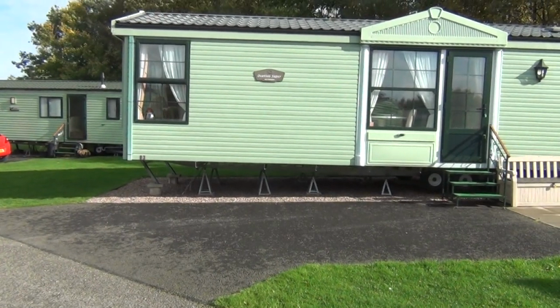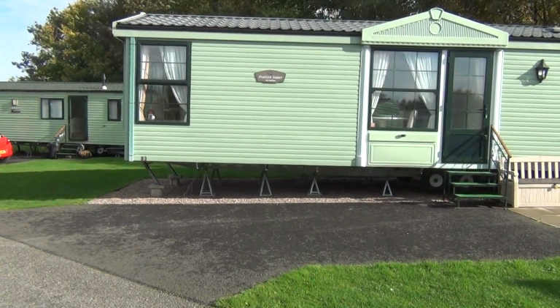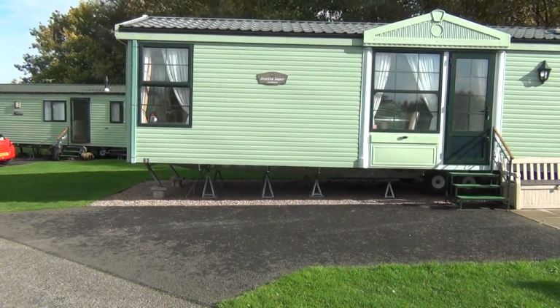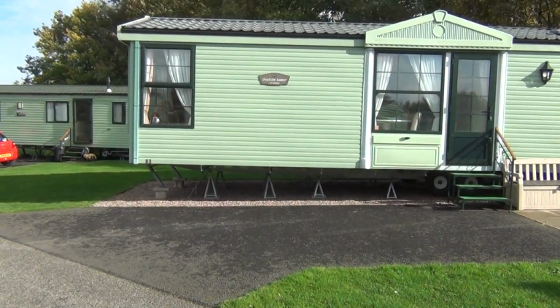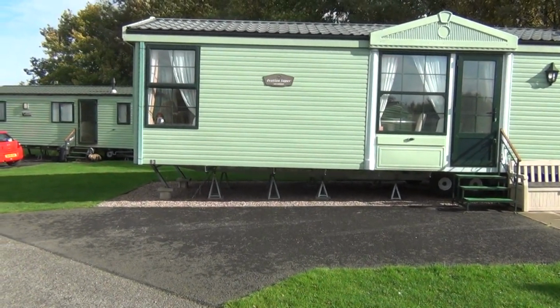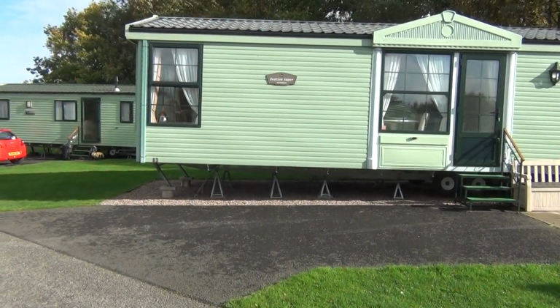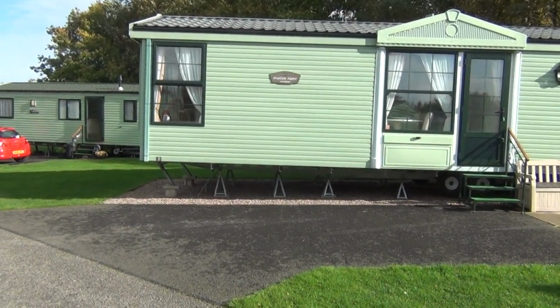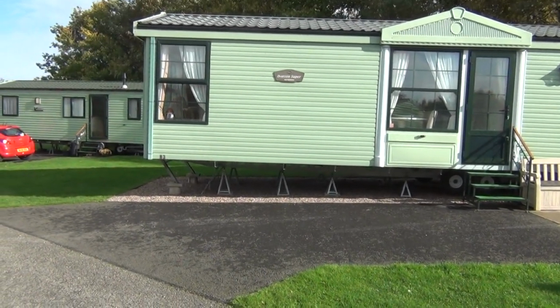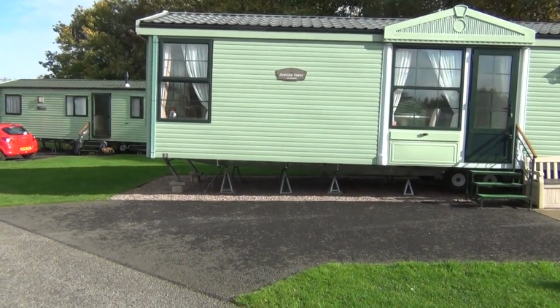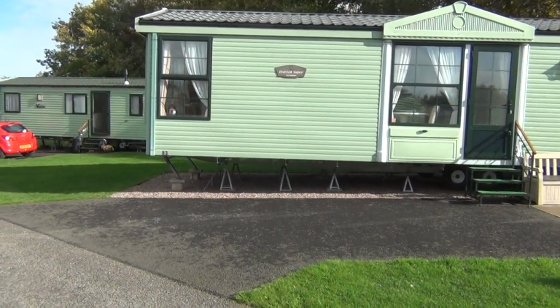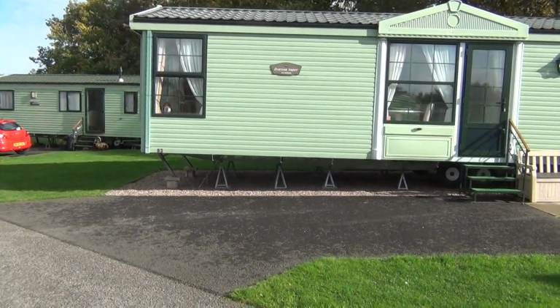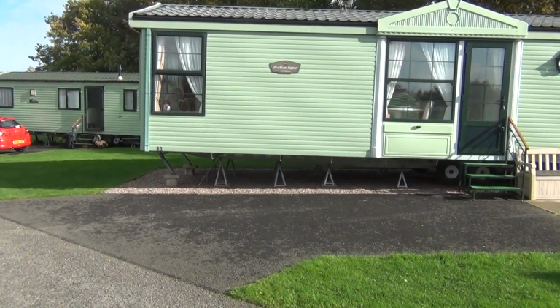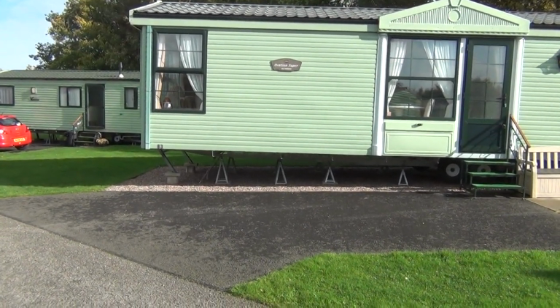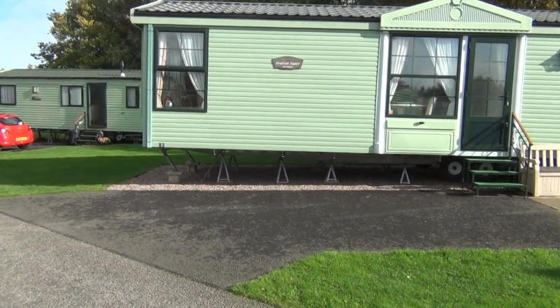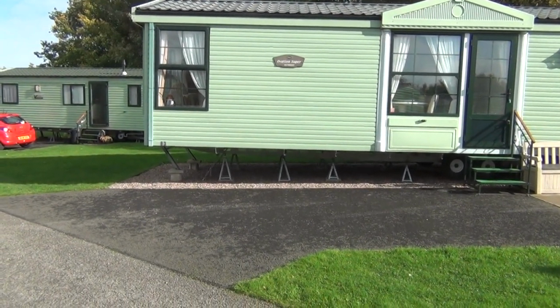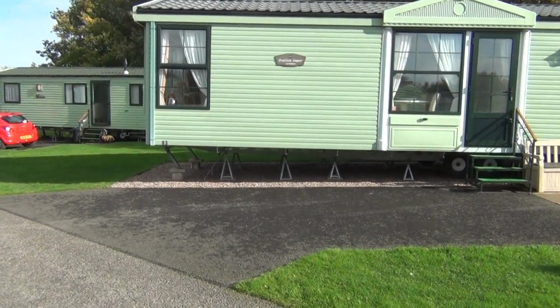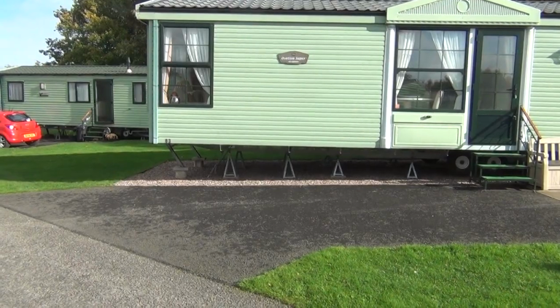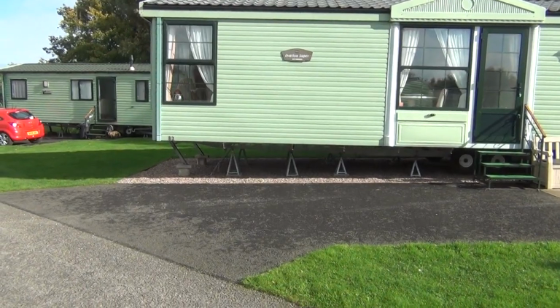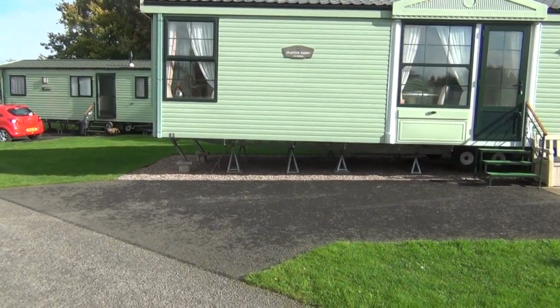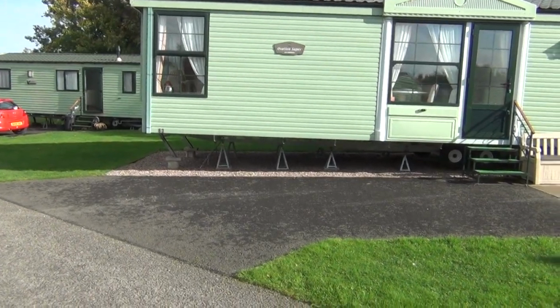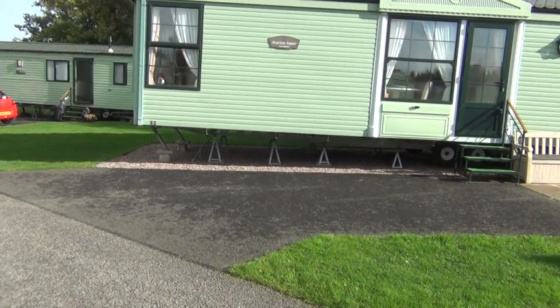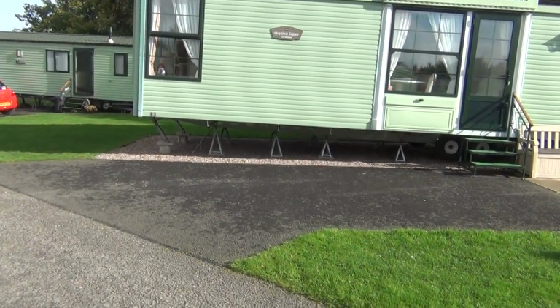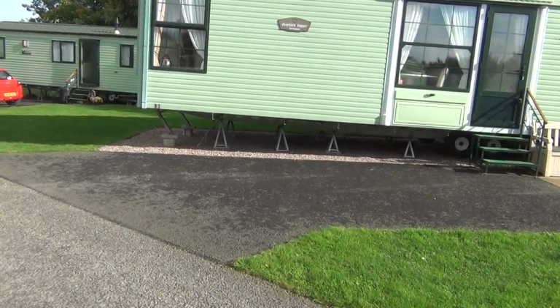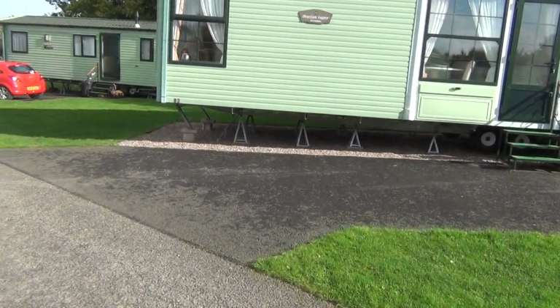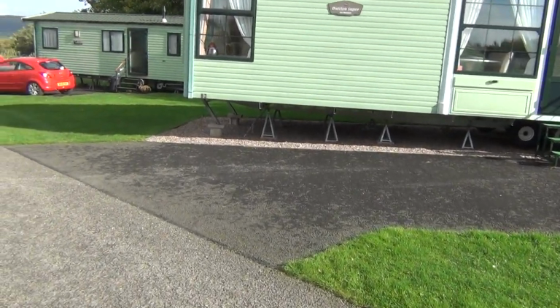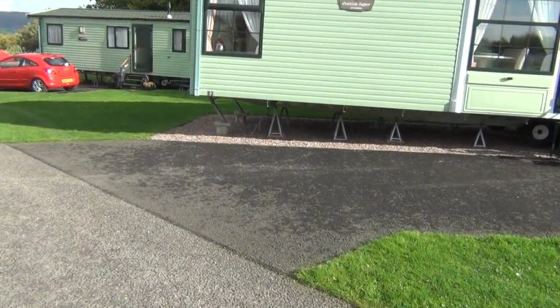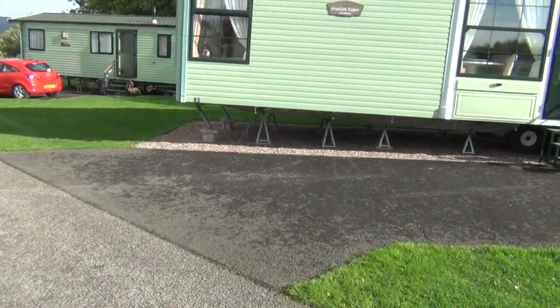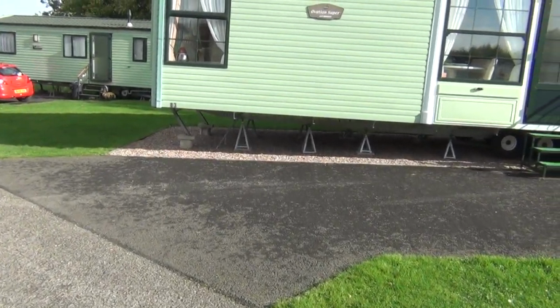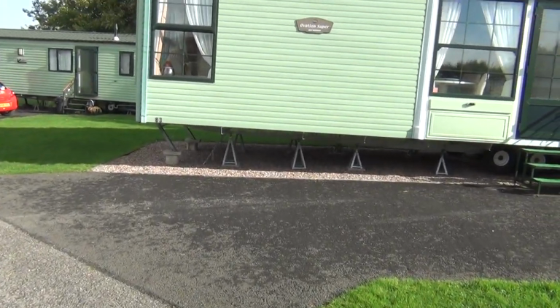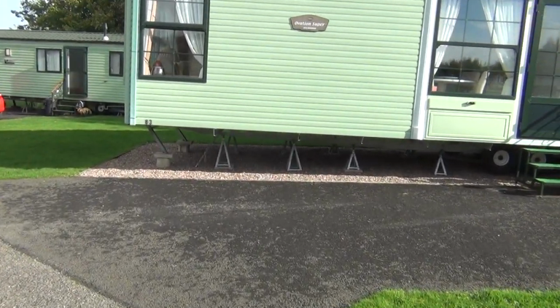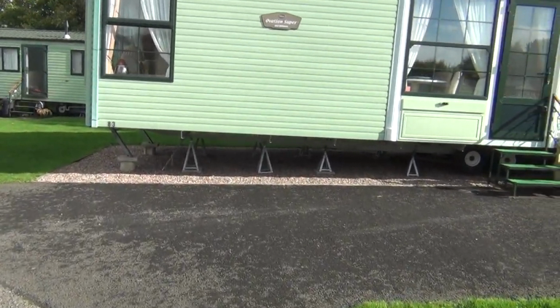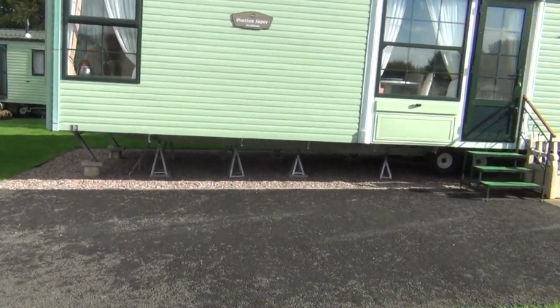The Atlas Overton Ovation Super. So let's go inside and have a look around.